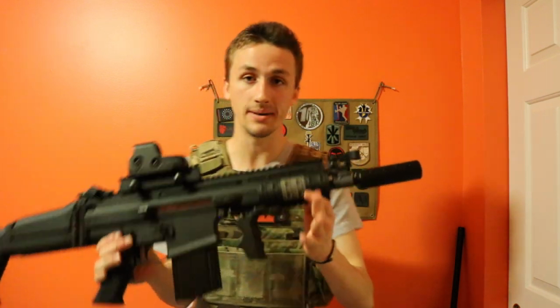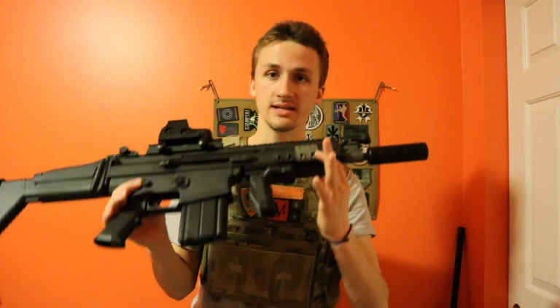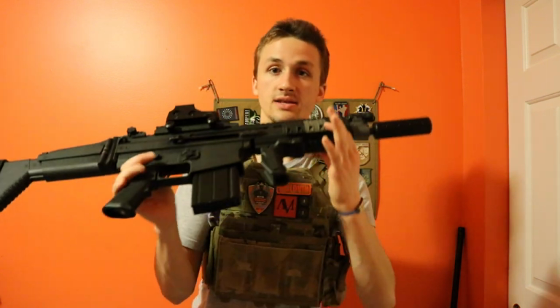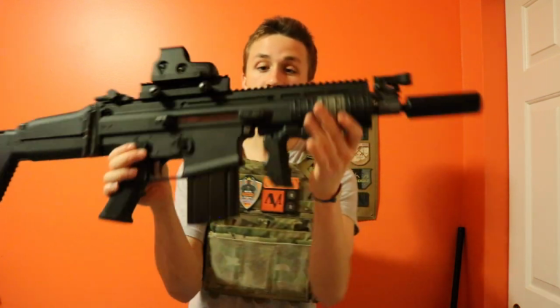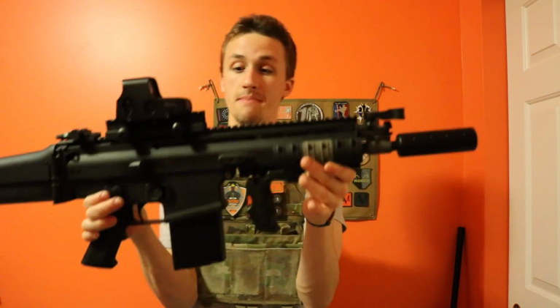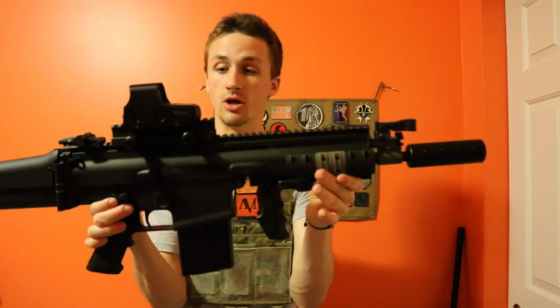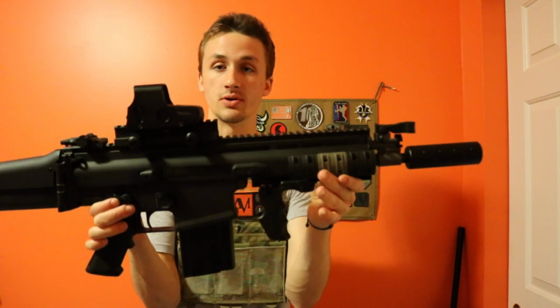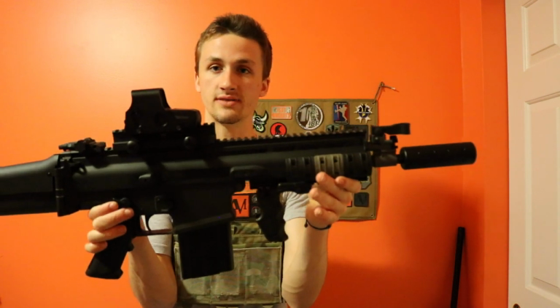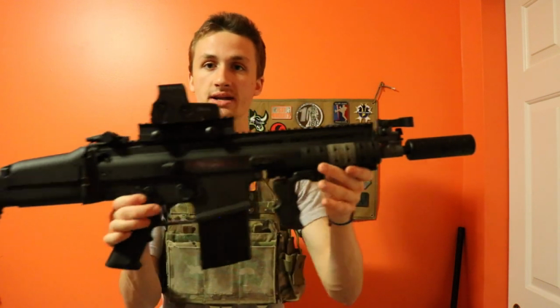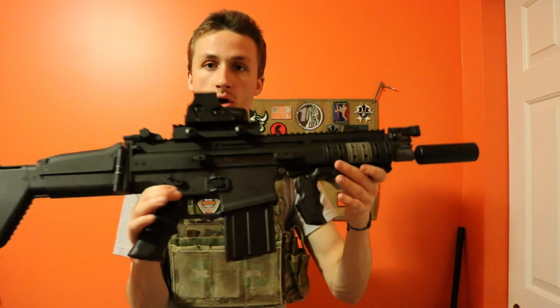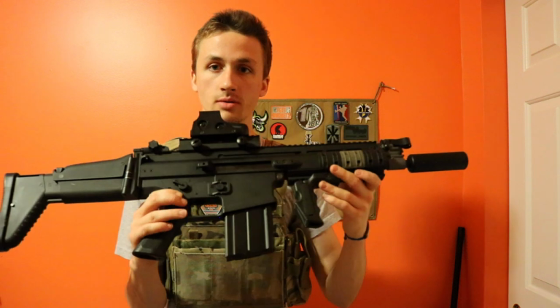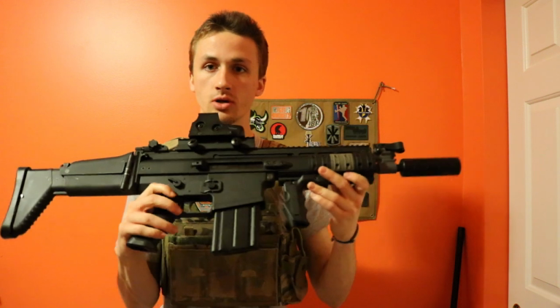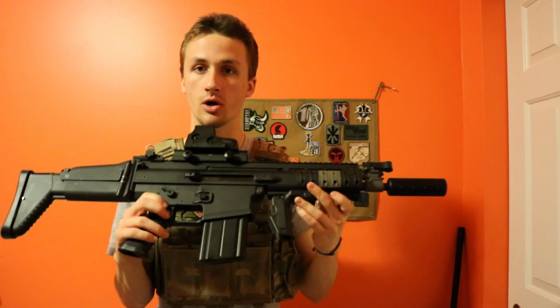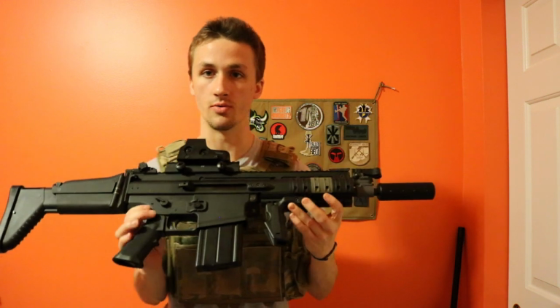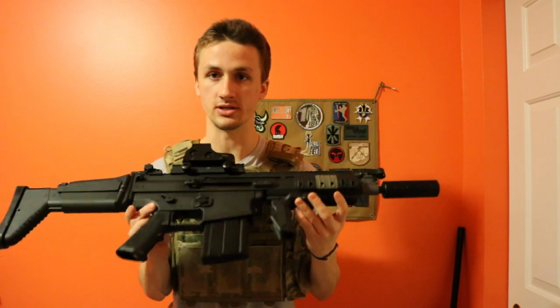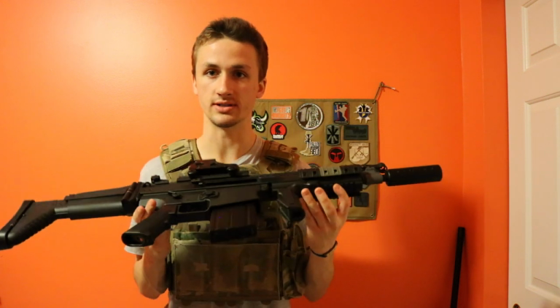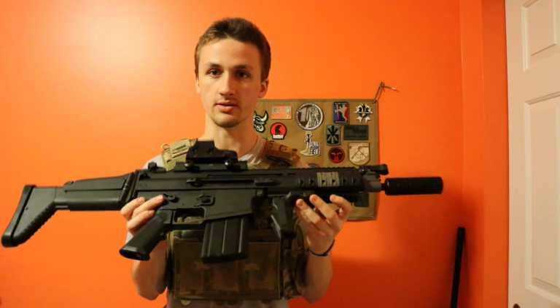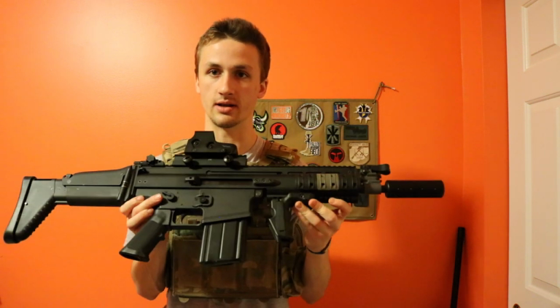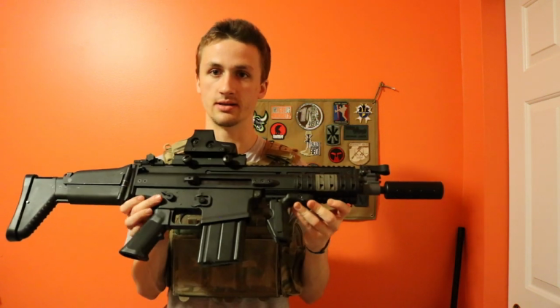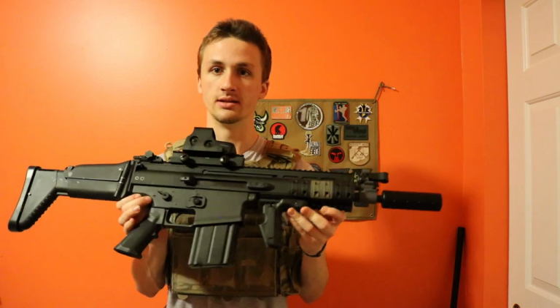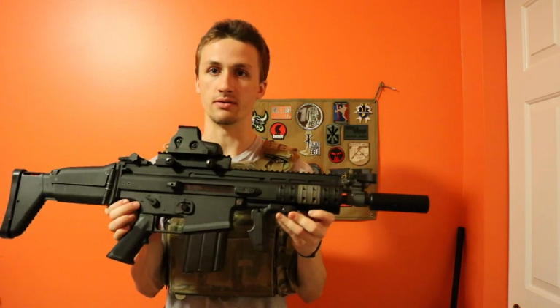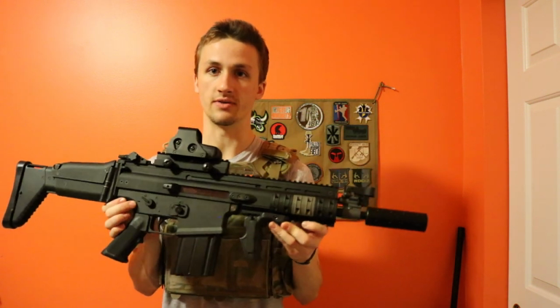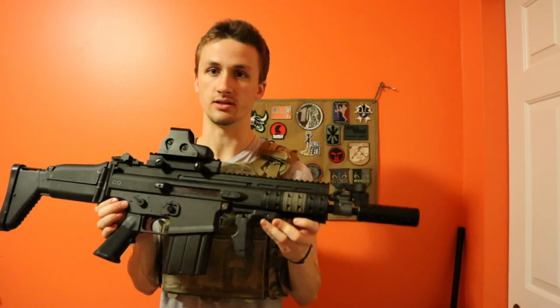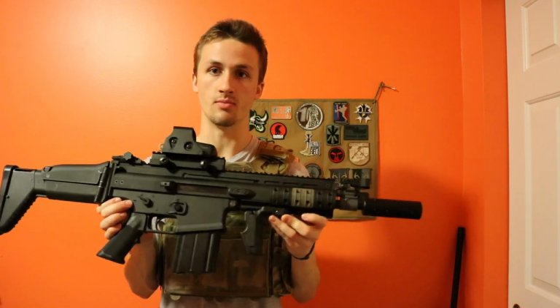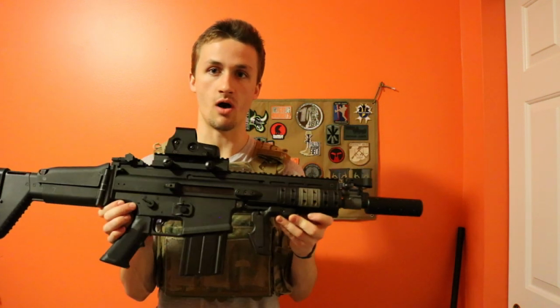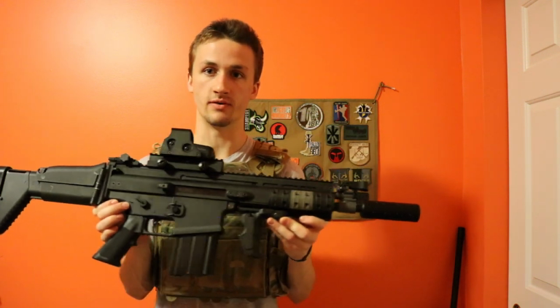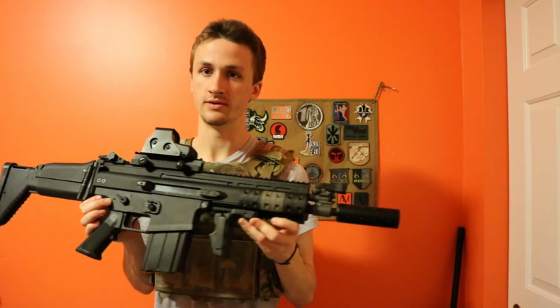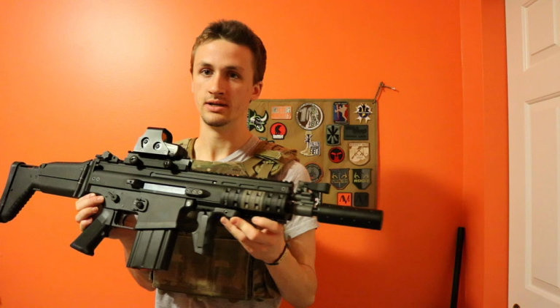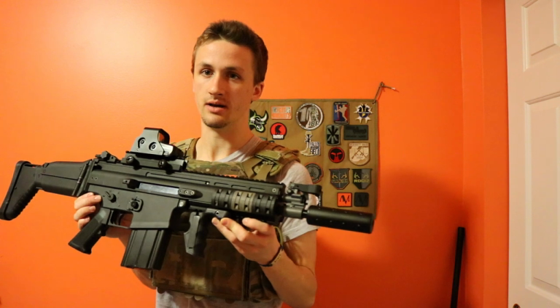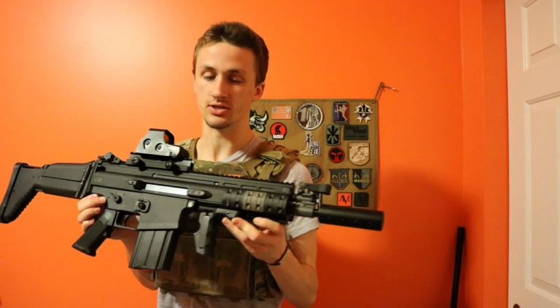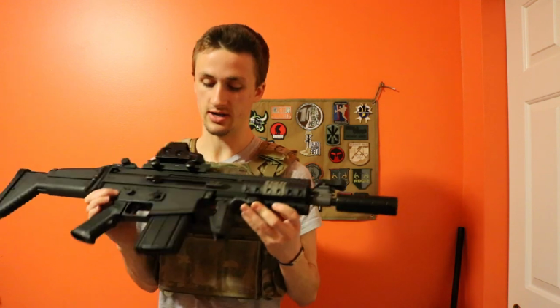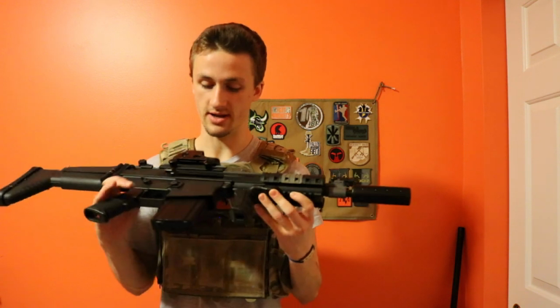This gun has a metal upper receiver and a polymer lower receiver. You can see how the light reflects a little bit more off certain areas.